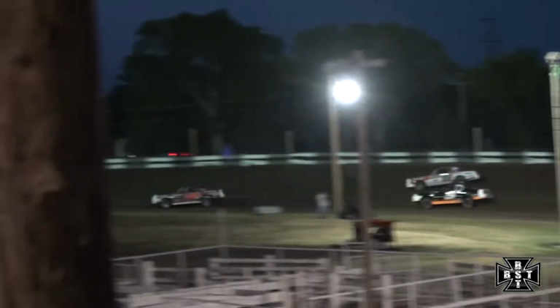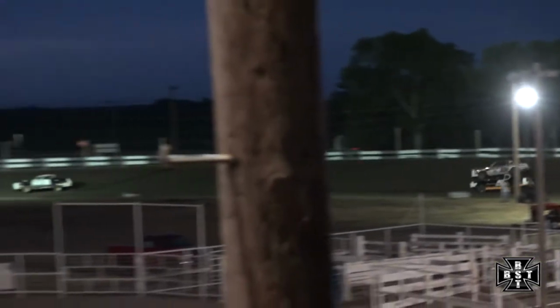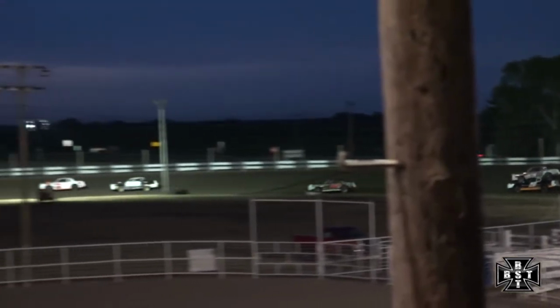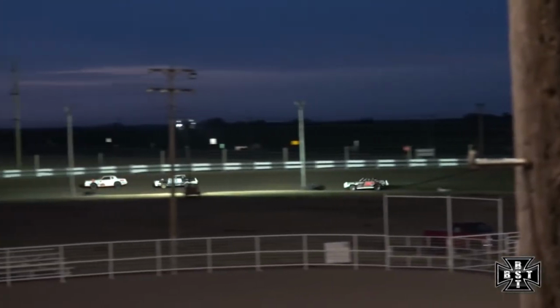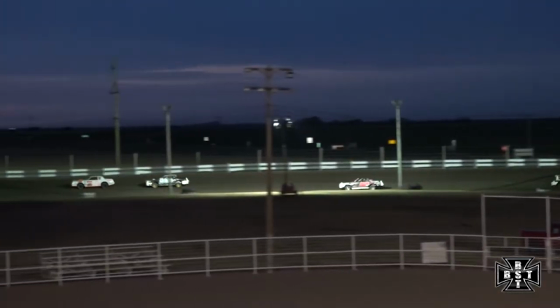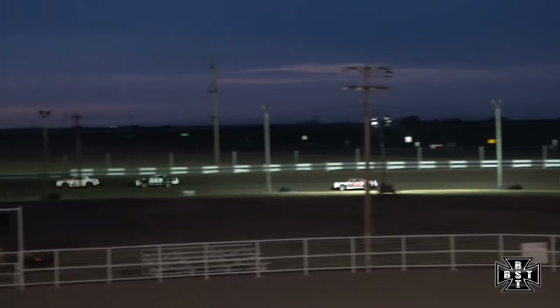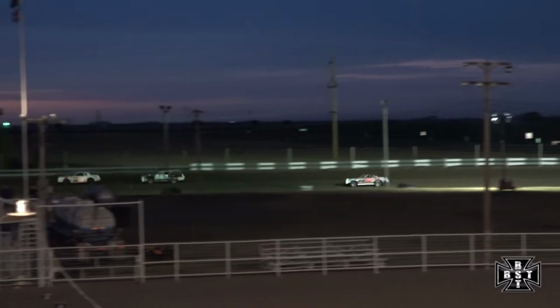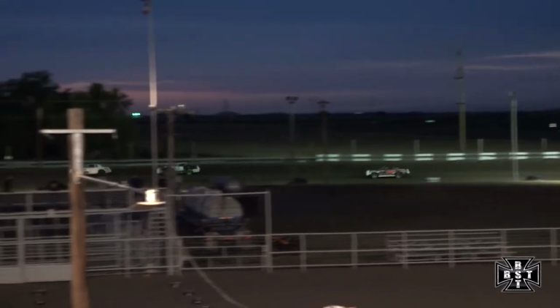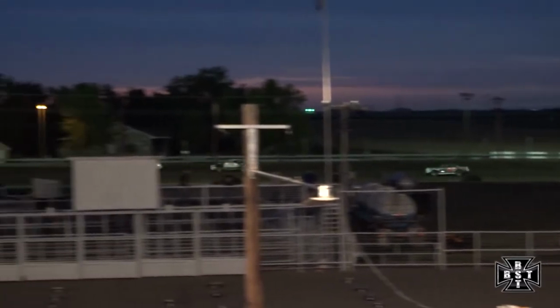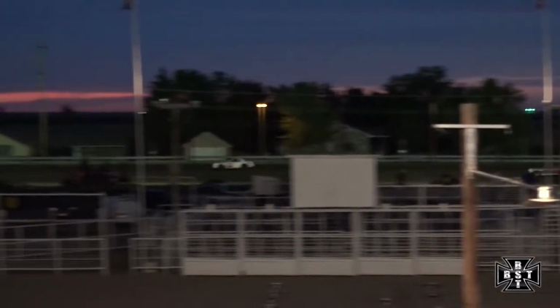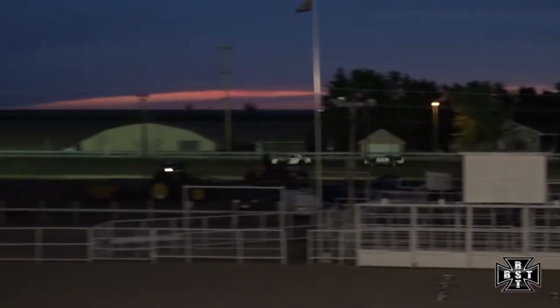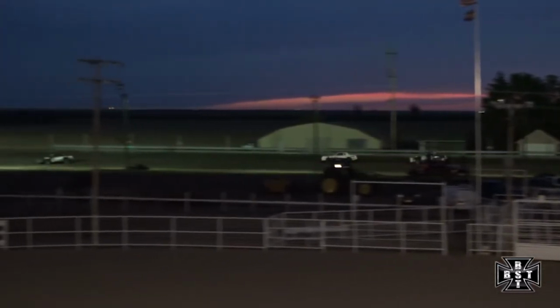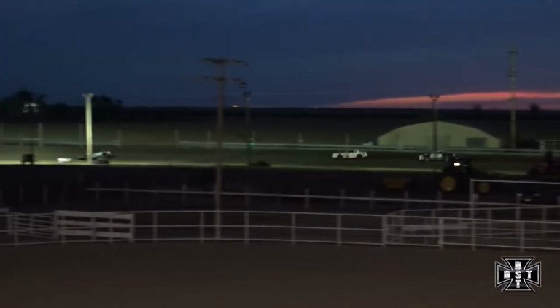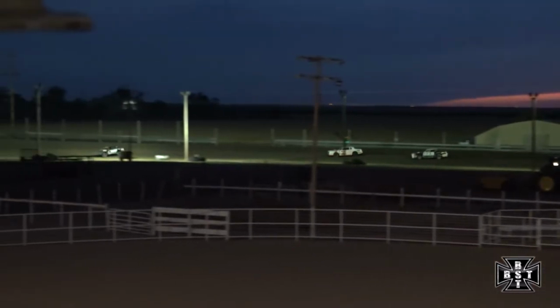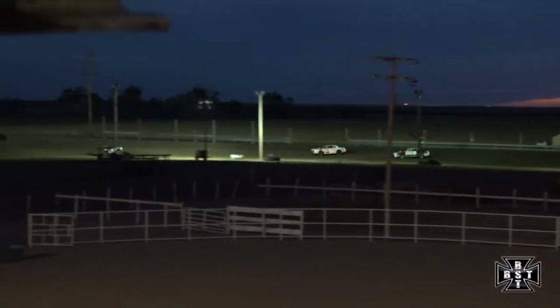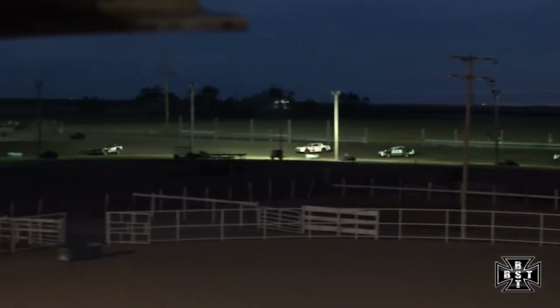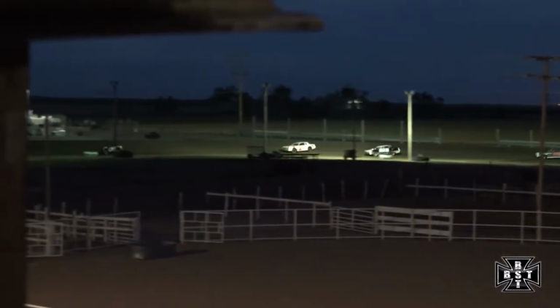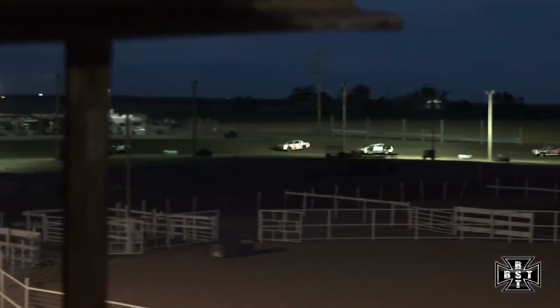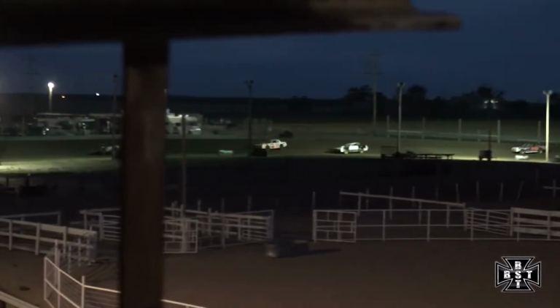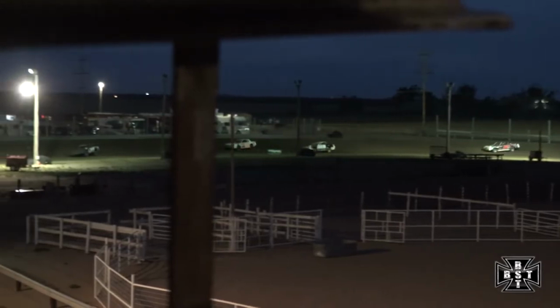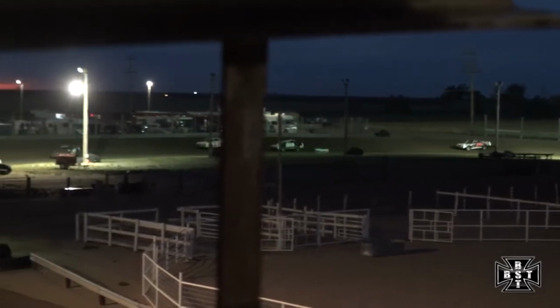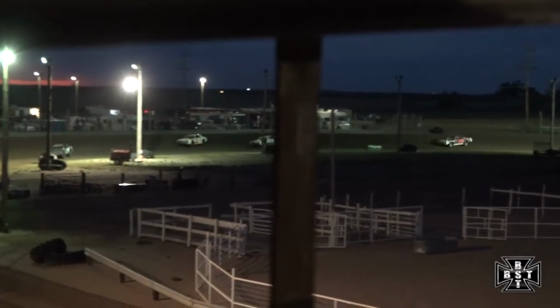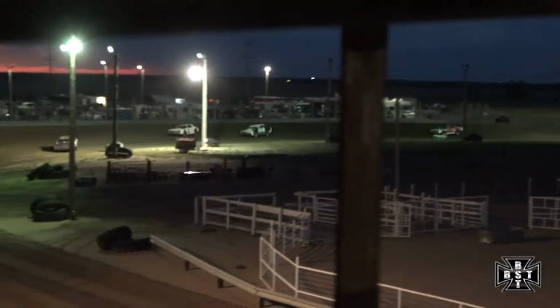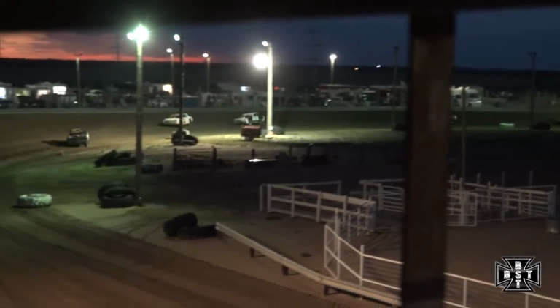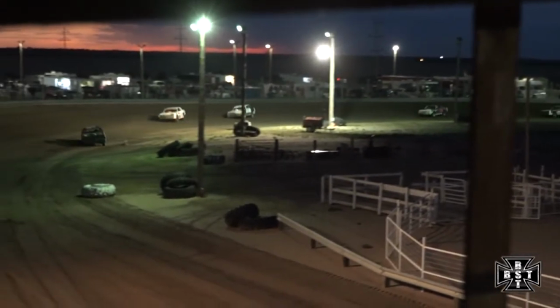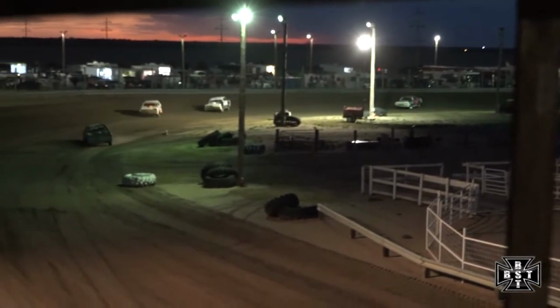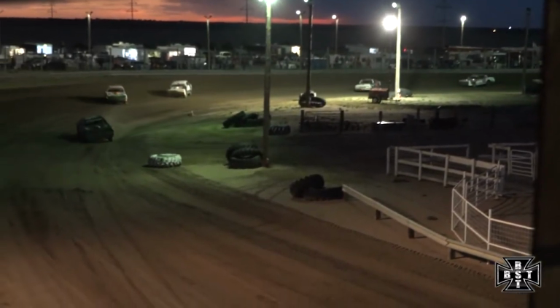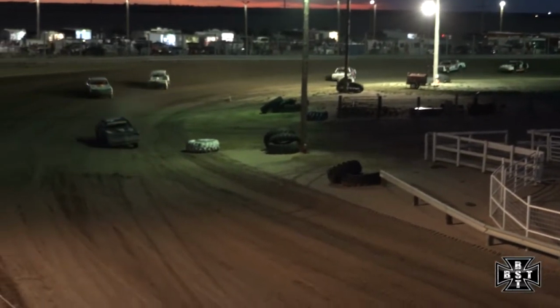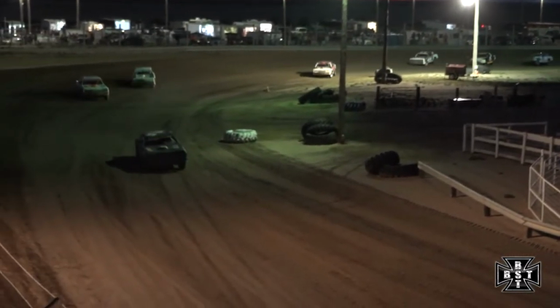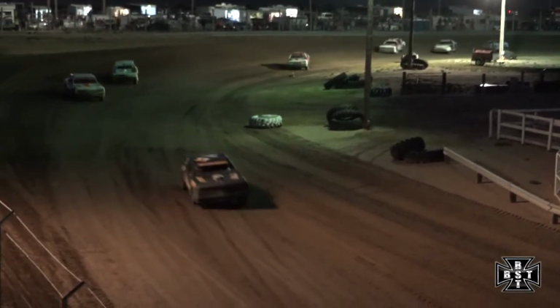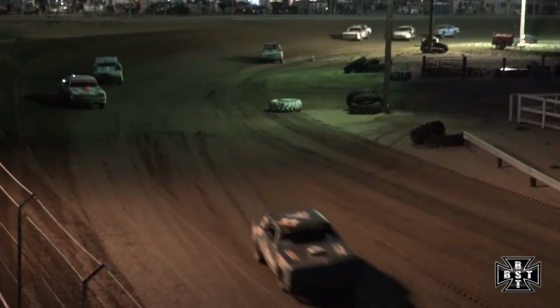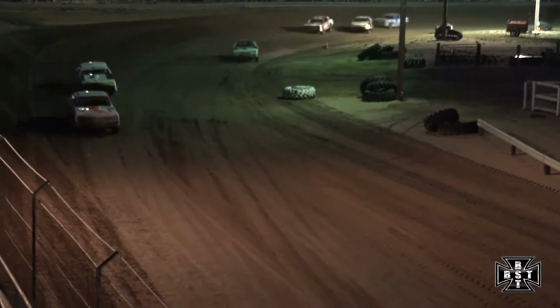Fastest lap time so far tonight — the 05 of Jesse Taylor, a 21.25 second lap here in the IMCA Stock Car division. They are starting to reel in race leader Kyle Clough, with Taylor and Bellum giving chase.